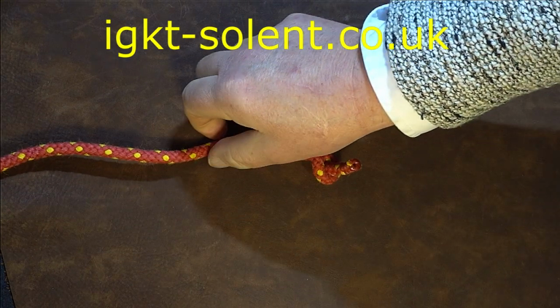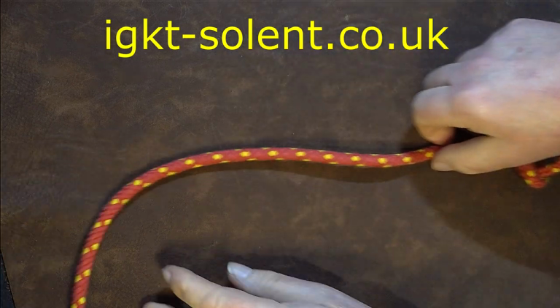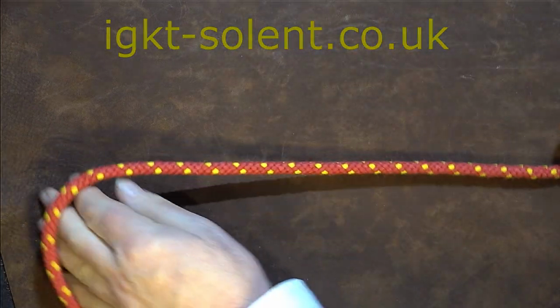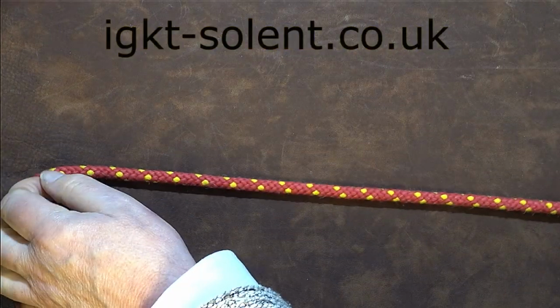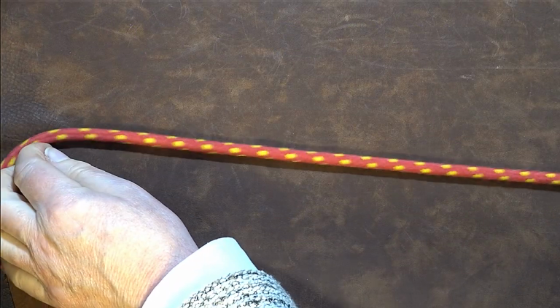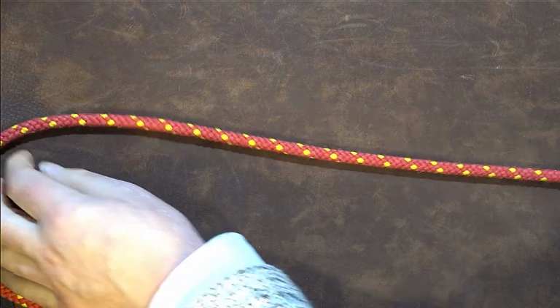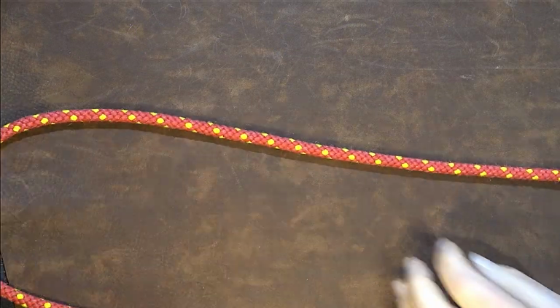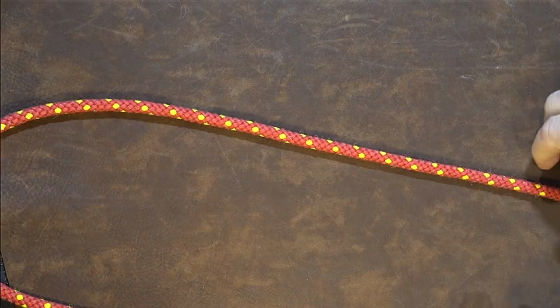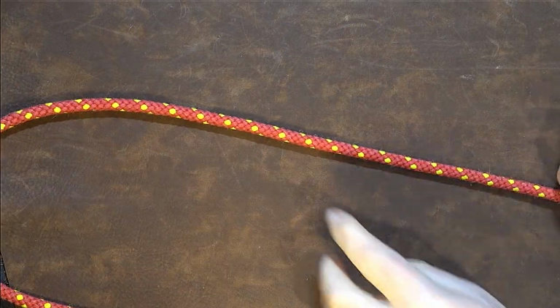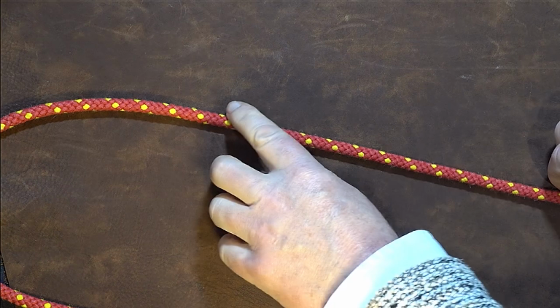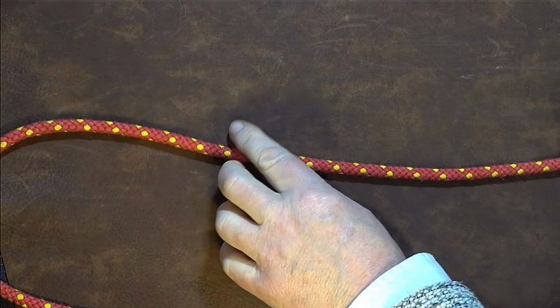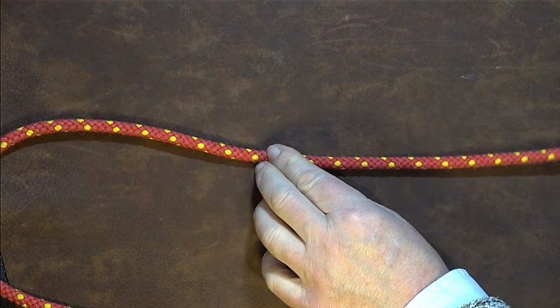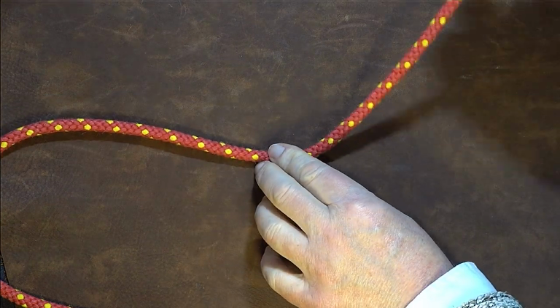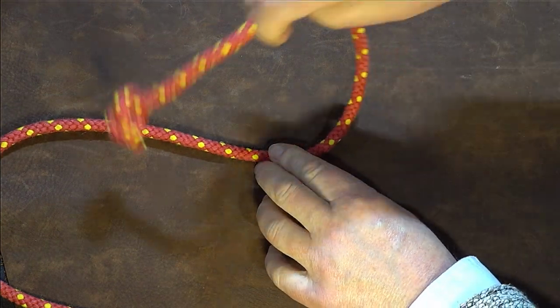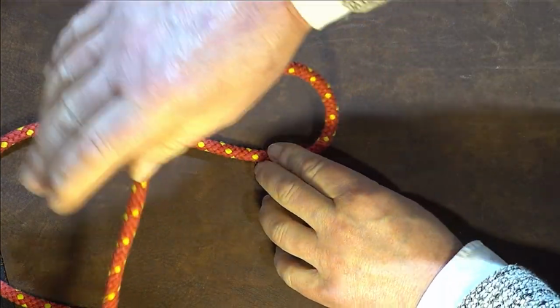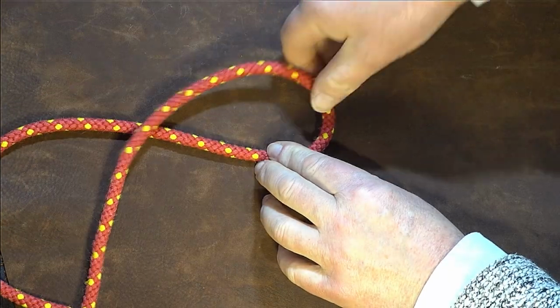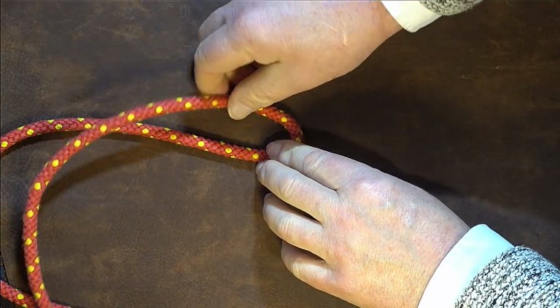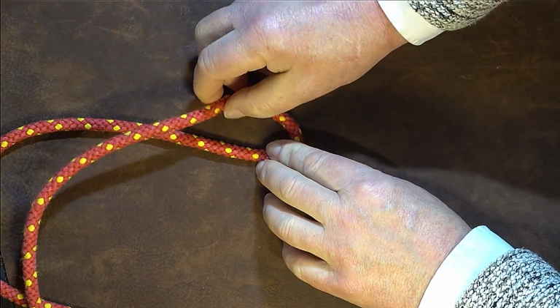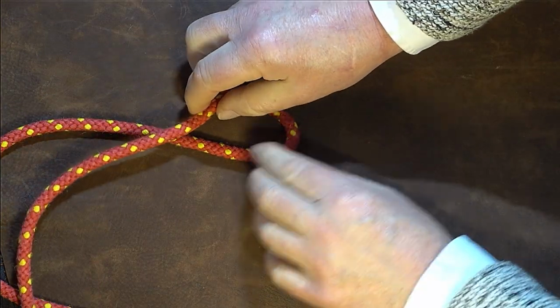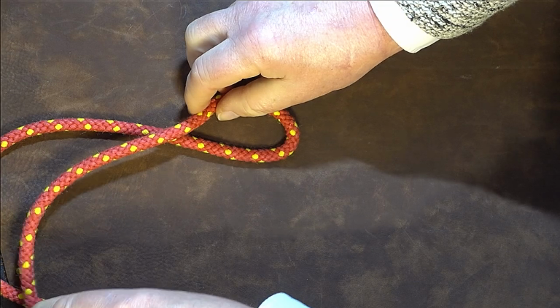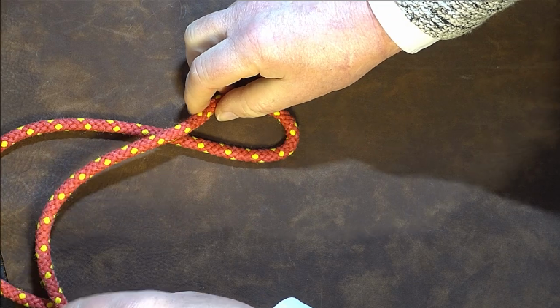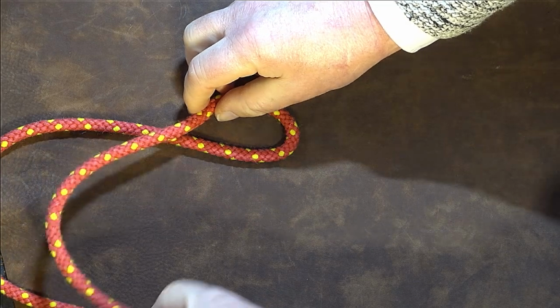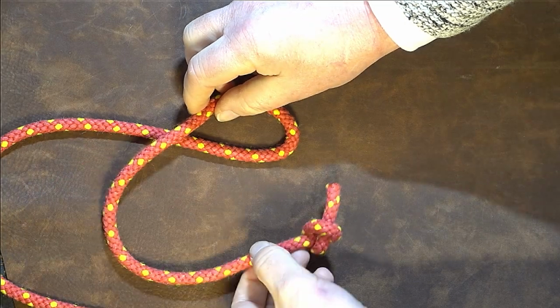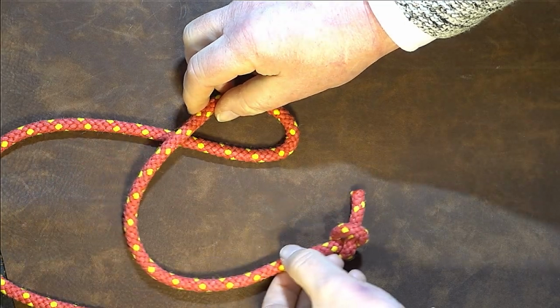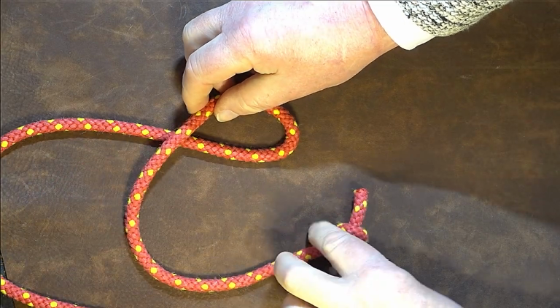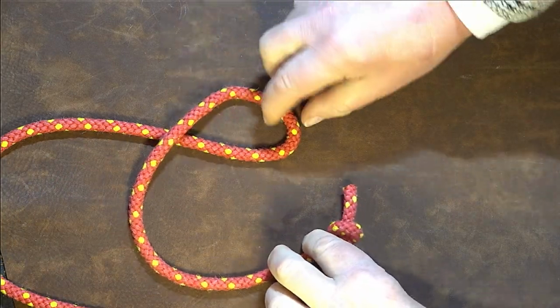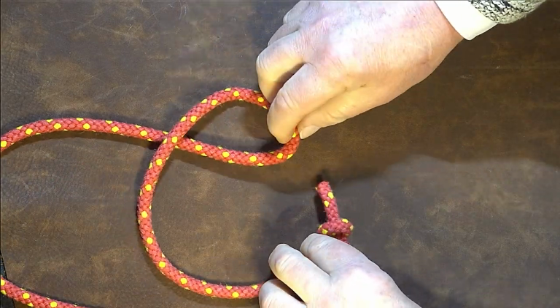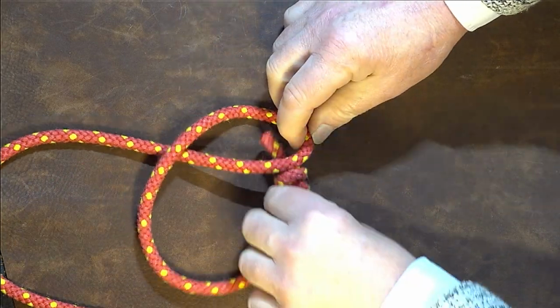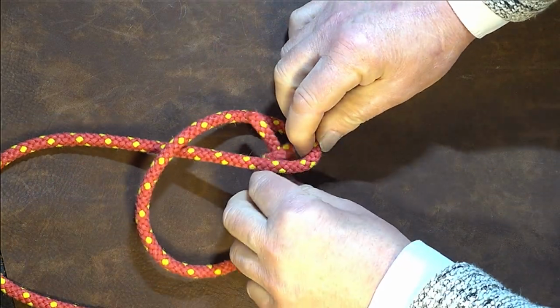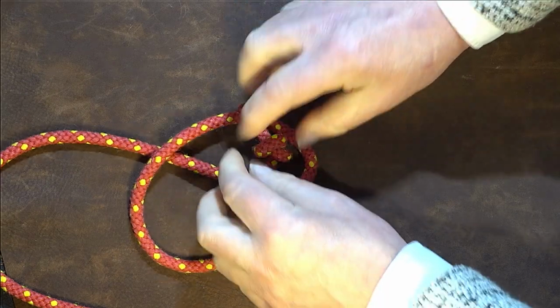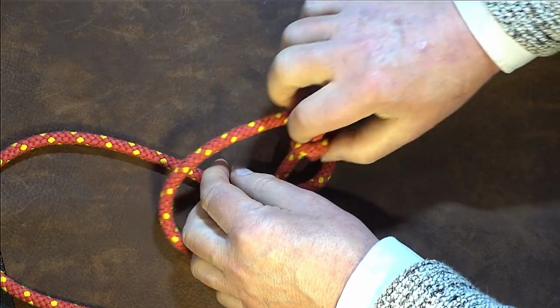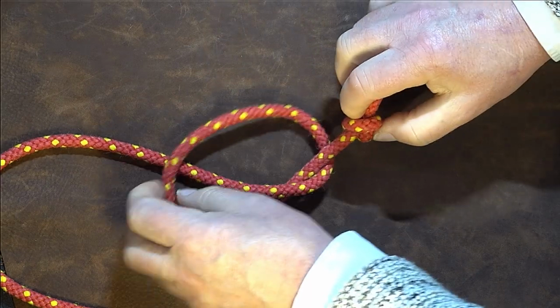Next thing I'm going to do is take enough cordage through to tie the rest of the Honda knot, bring the working end round, pass it over the top of our standing end, then bring that working end round up through the middle there at that point.